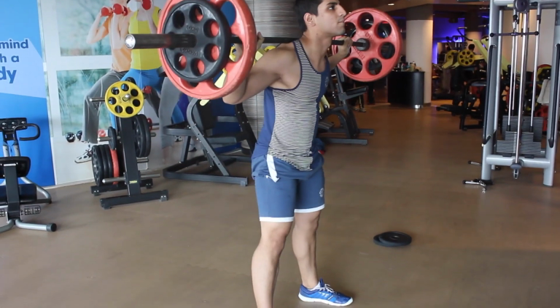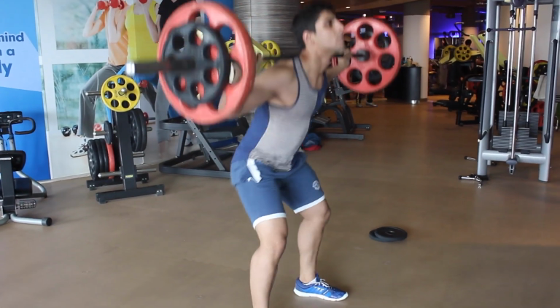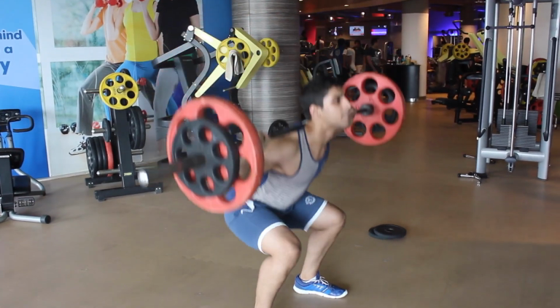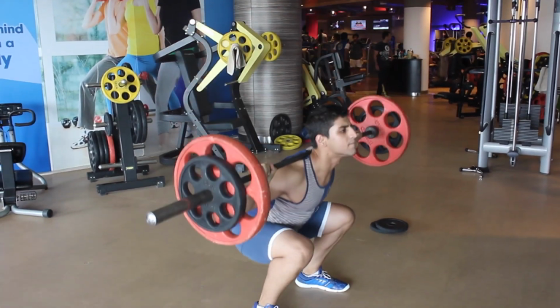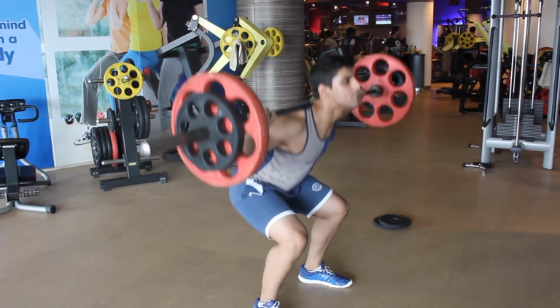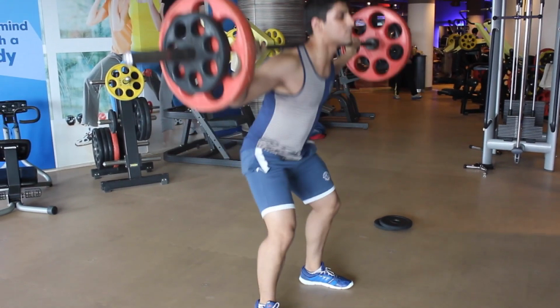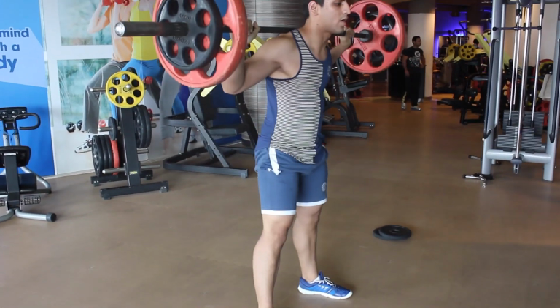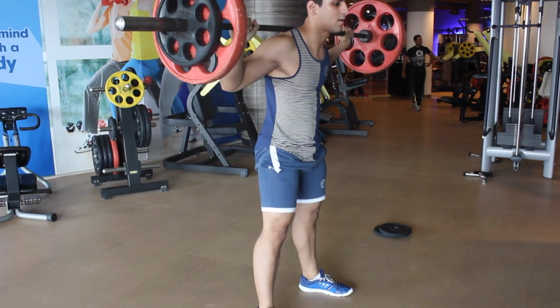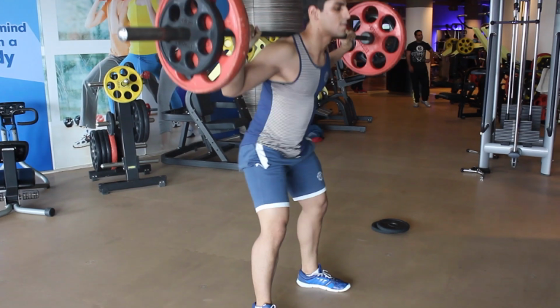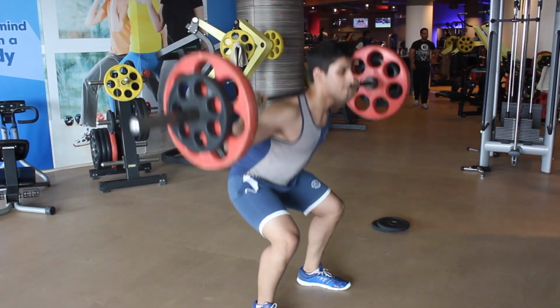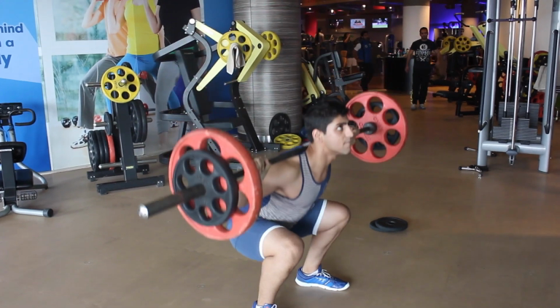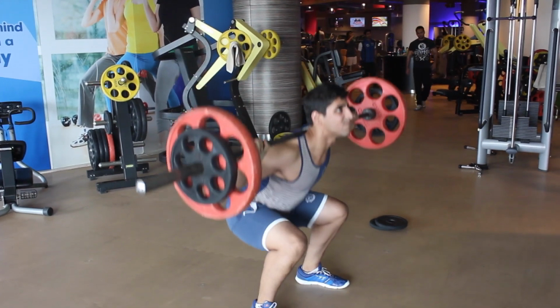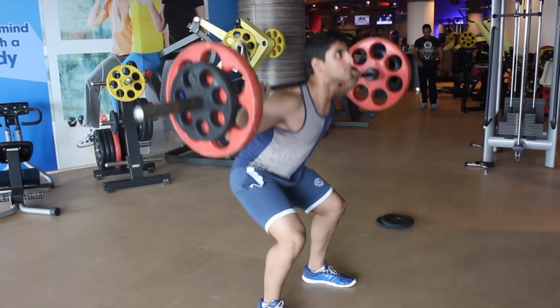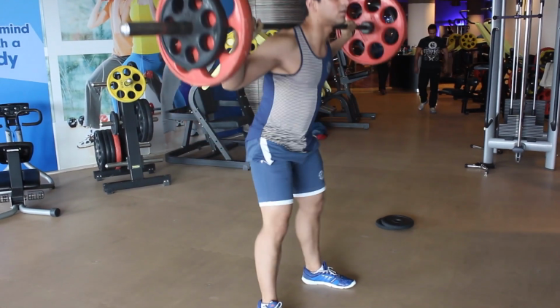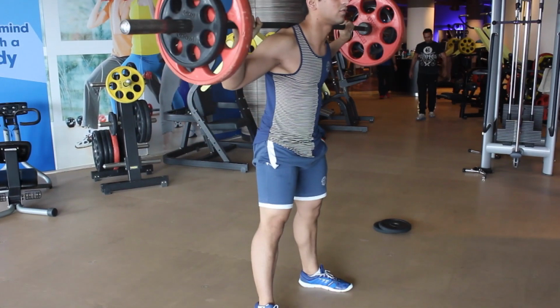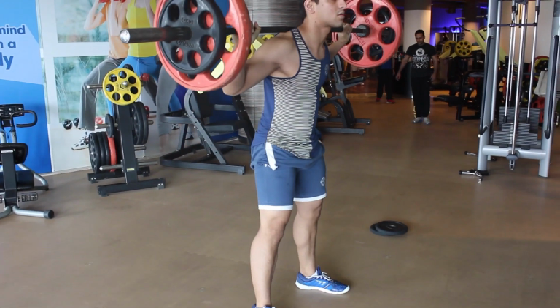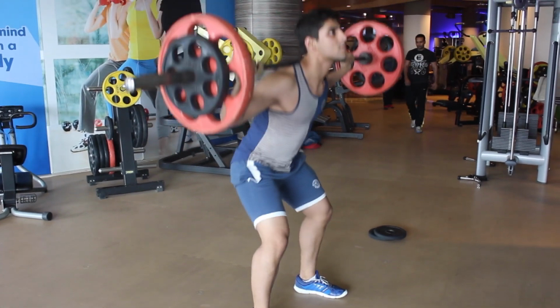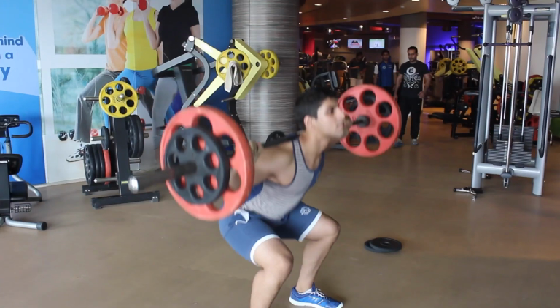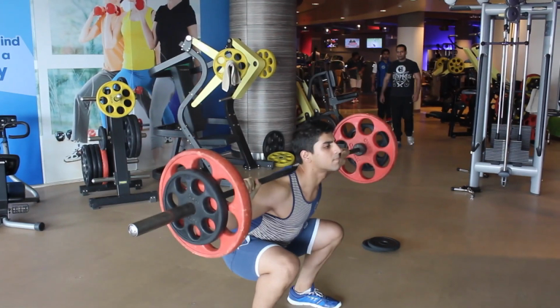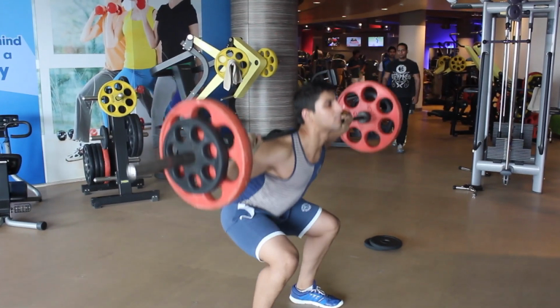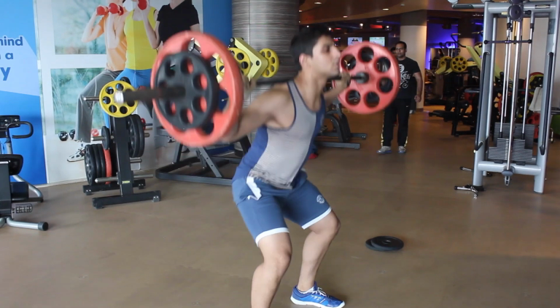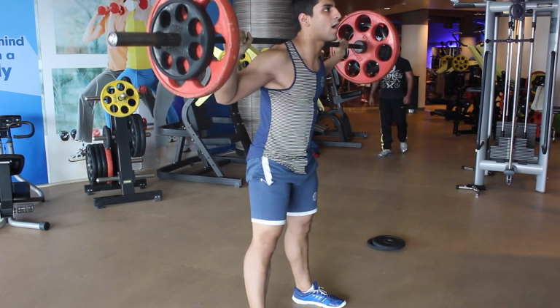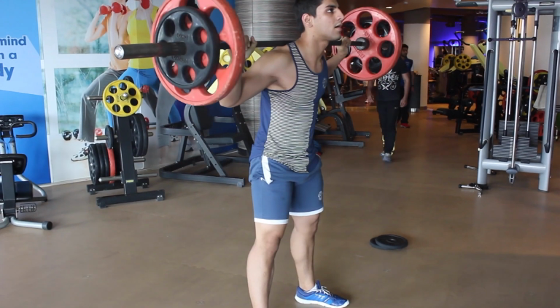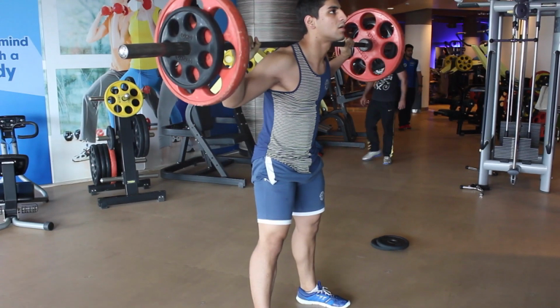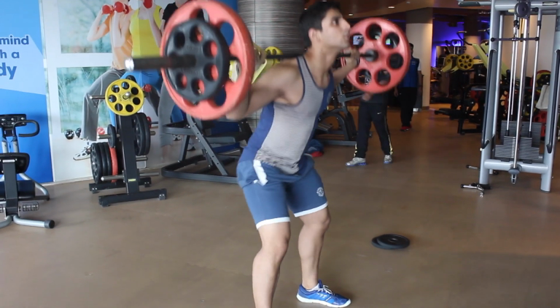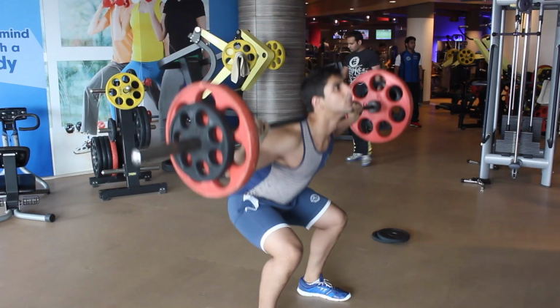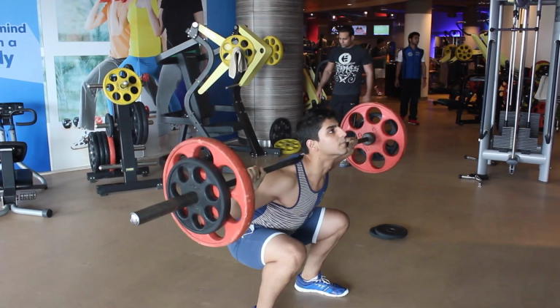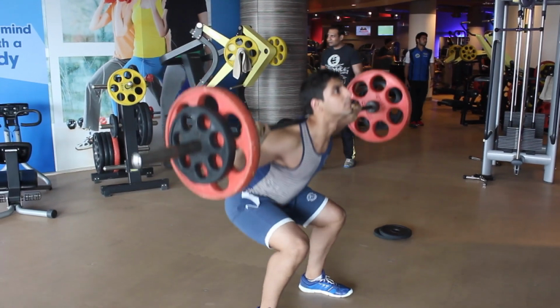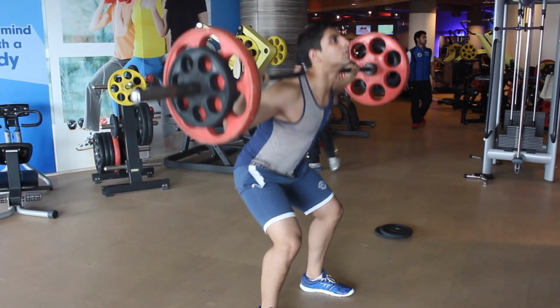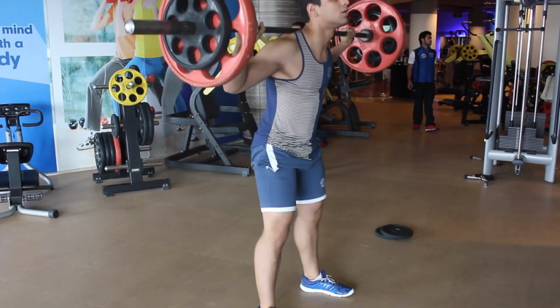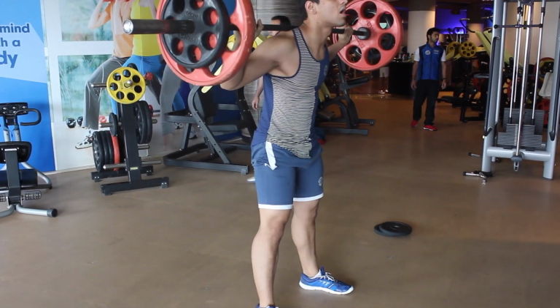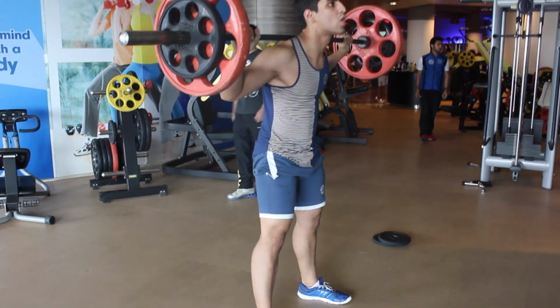We started with the basic compound movement, the regular back squat. We did 5 sets of this for 8-12 reps. We couldn't go as heavy as we wanted to because the gym doesn't have a squat rack currently. We'll be back in a few weeks and then we can get back to heavy squatting.